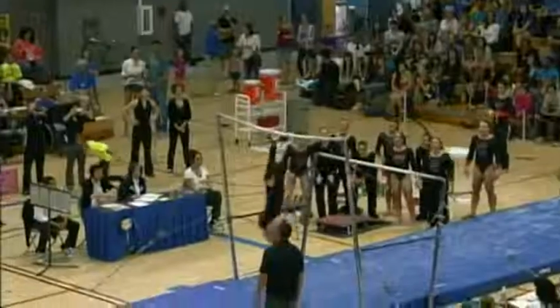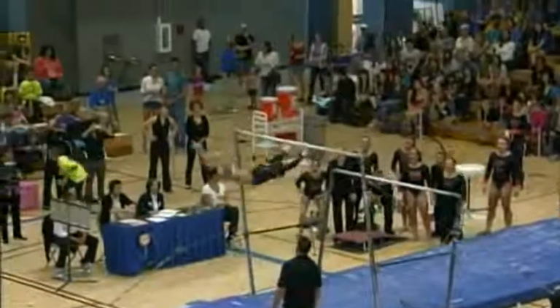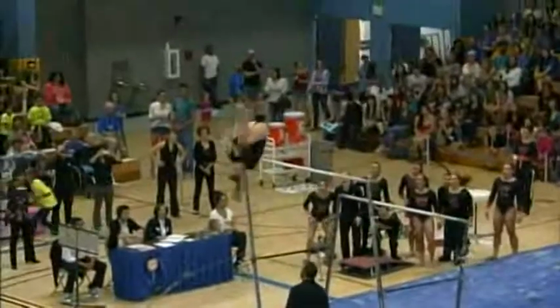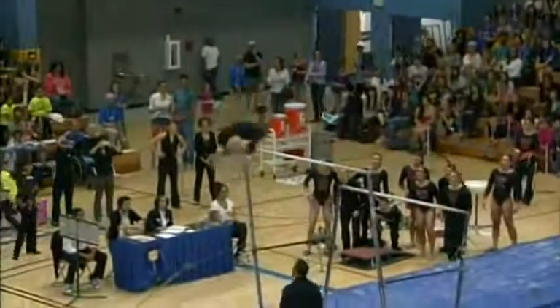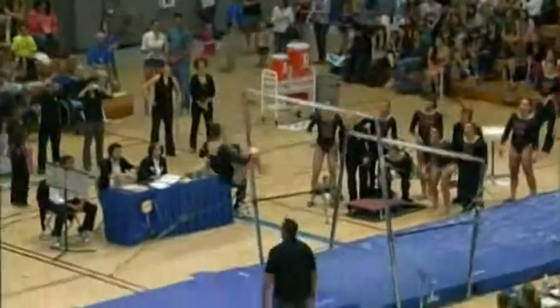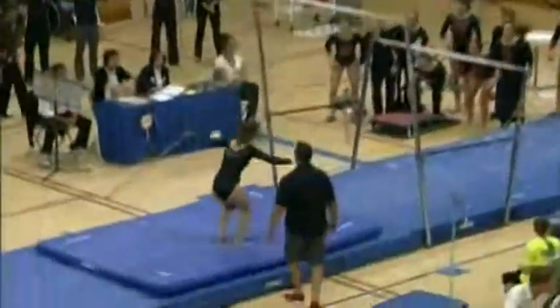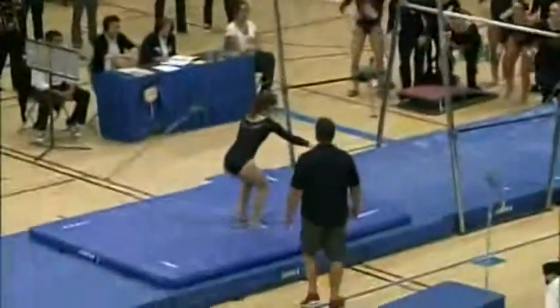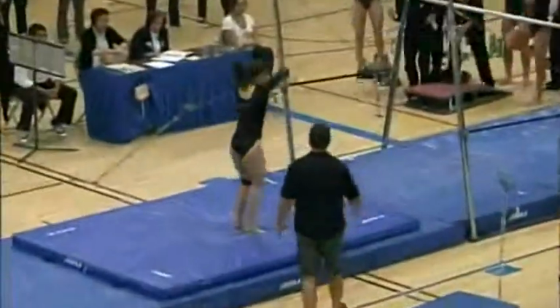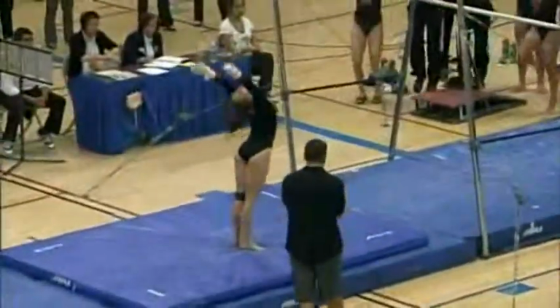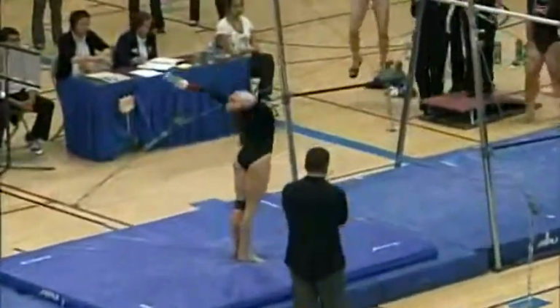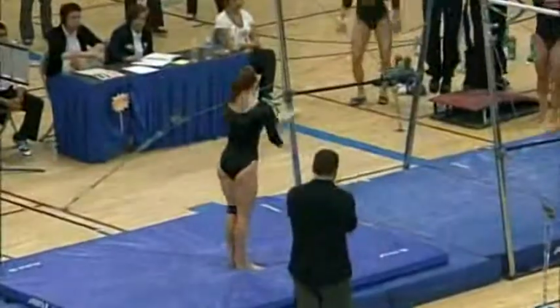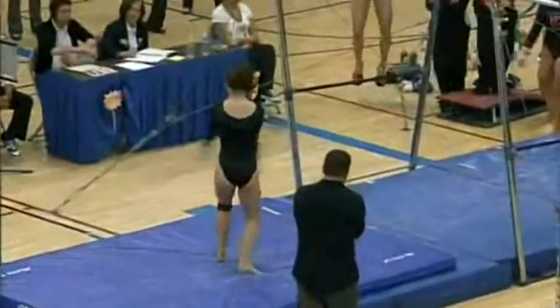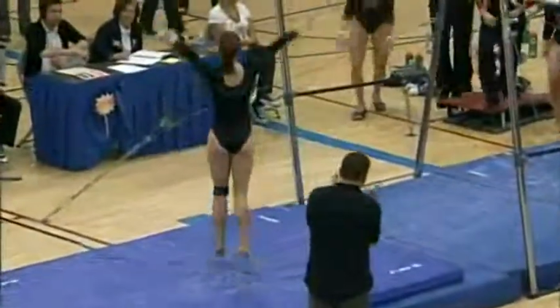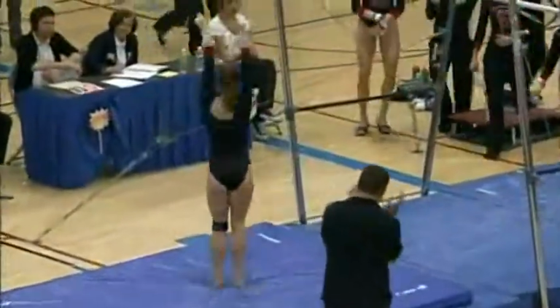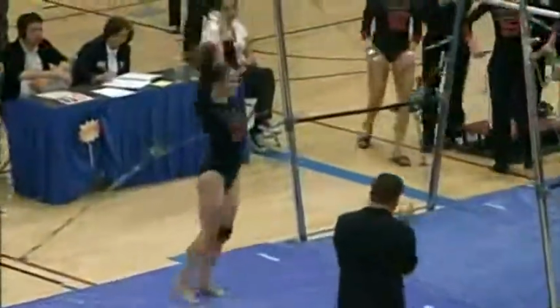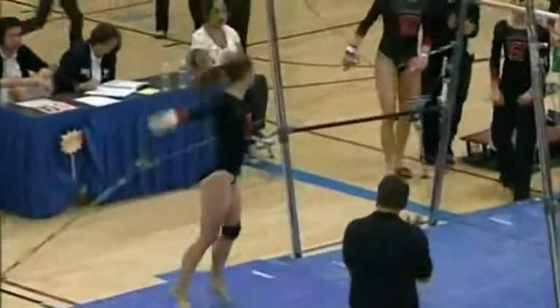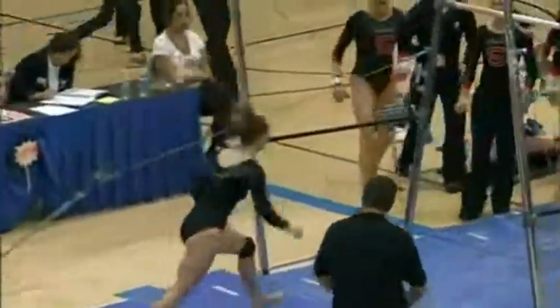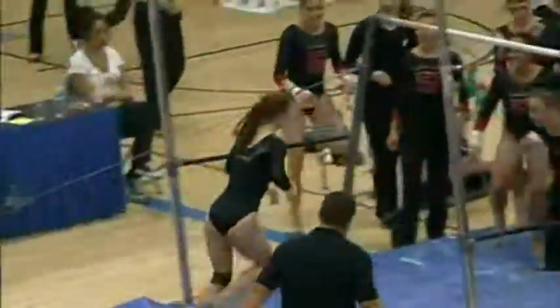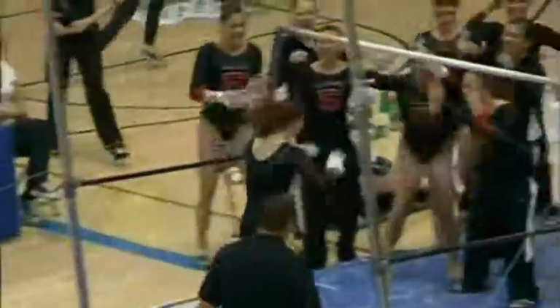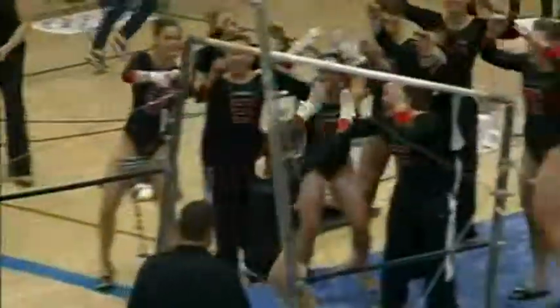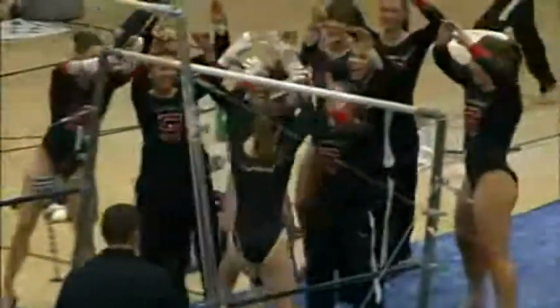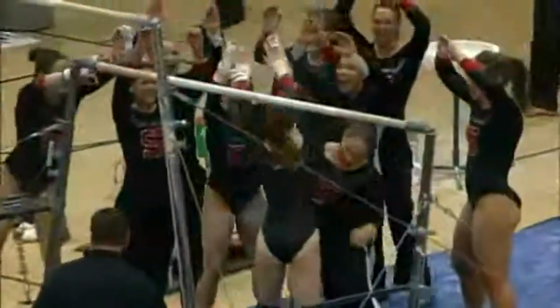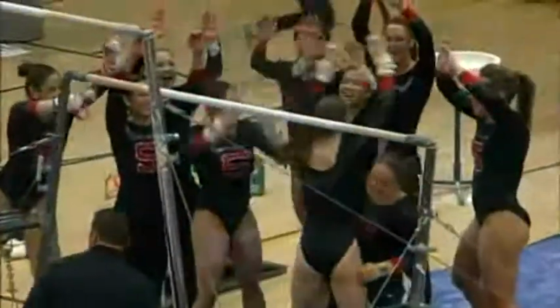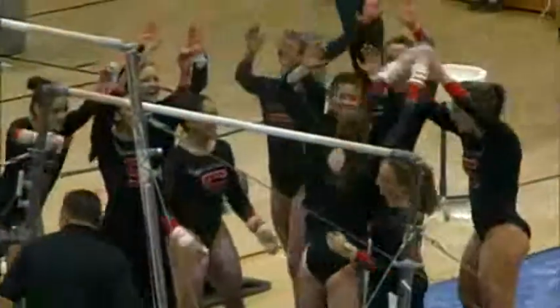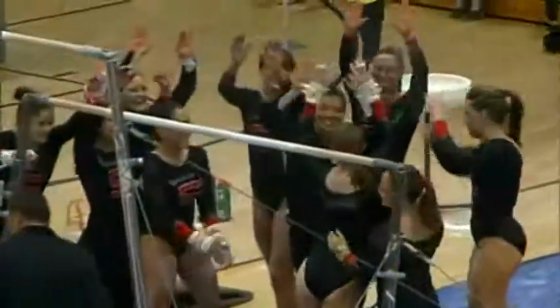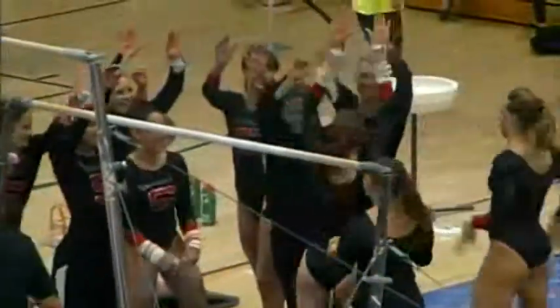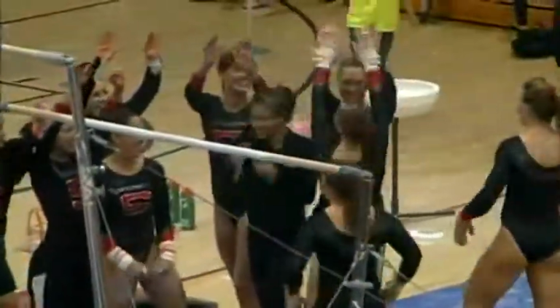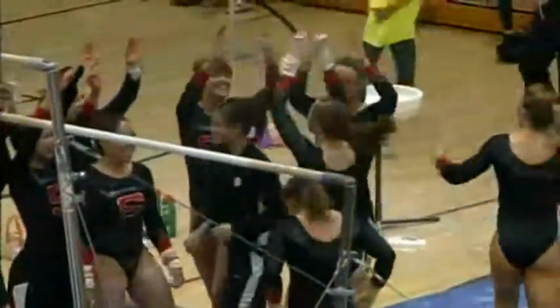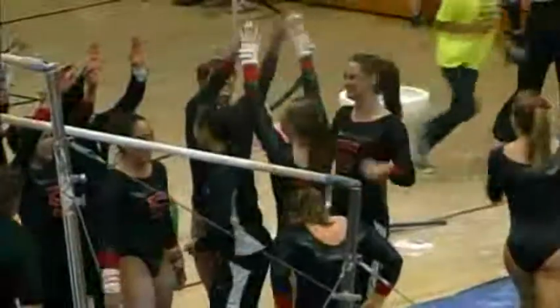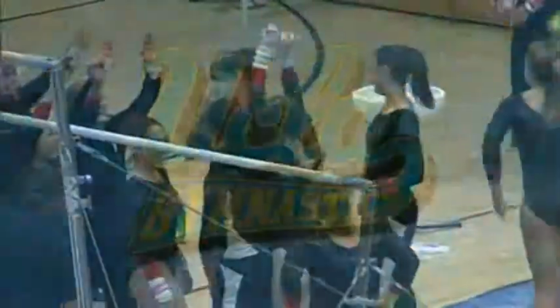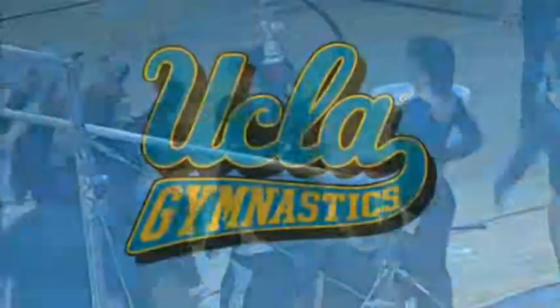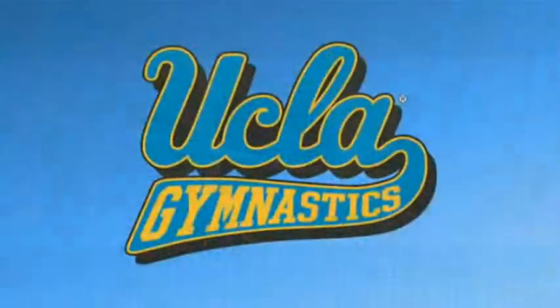Blind change to a double front. Small step forward. Very difficult dismount, the double front being a blind landing, but she handled it beautifully — just a small step forward.